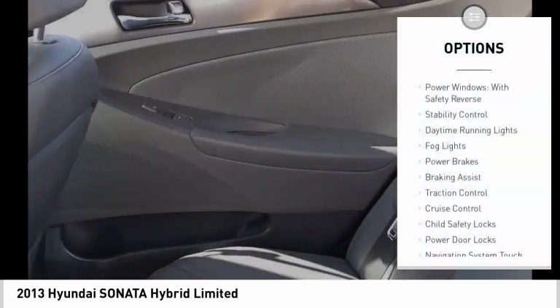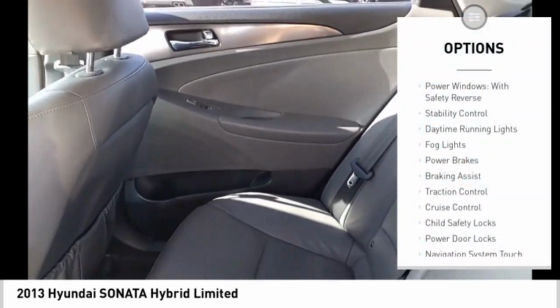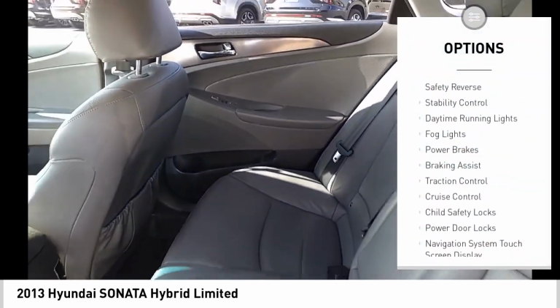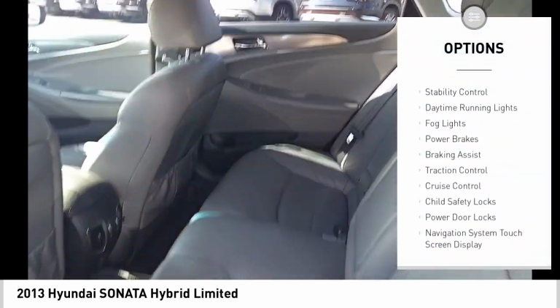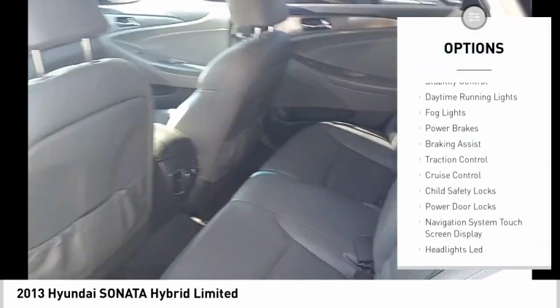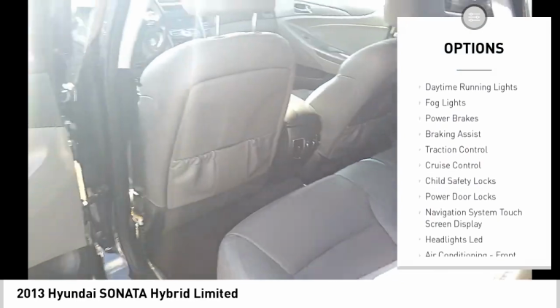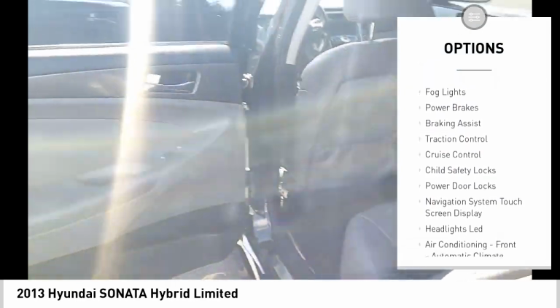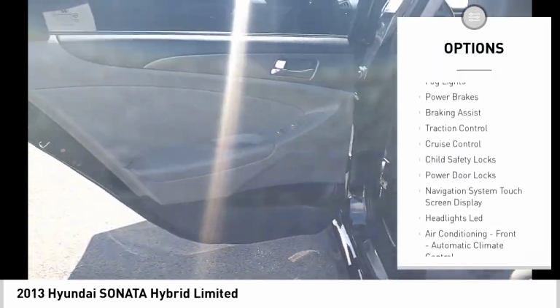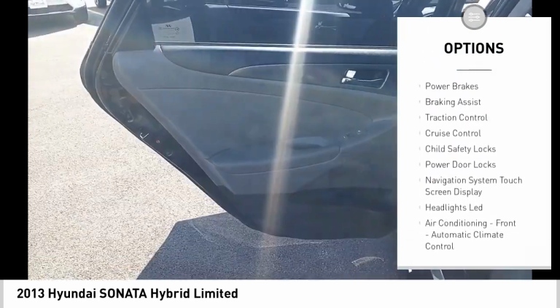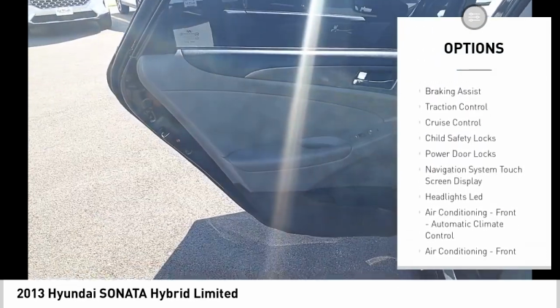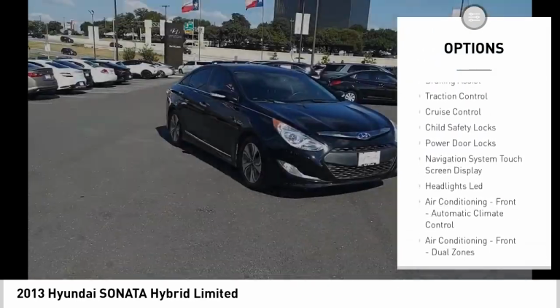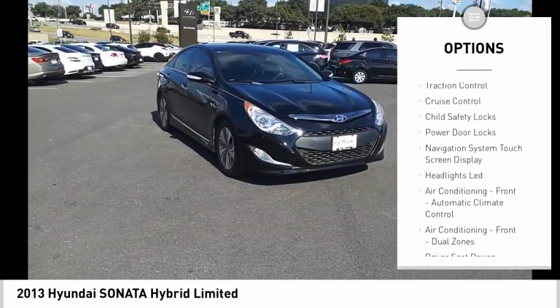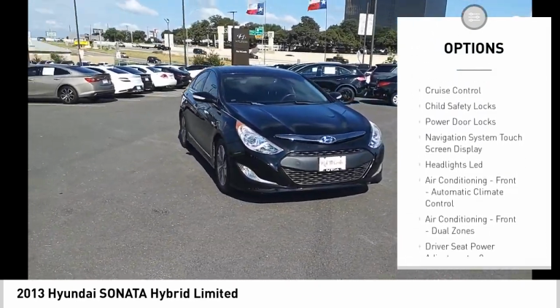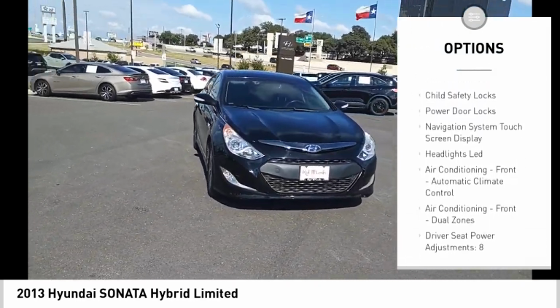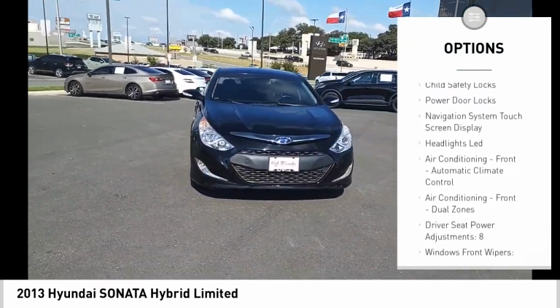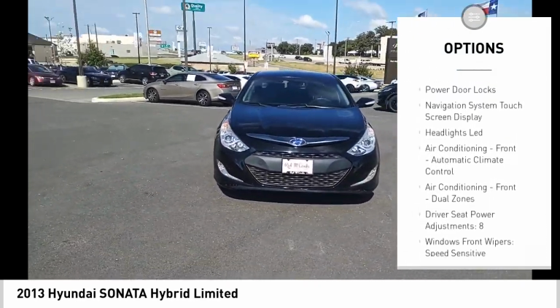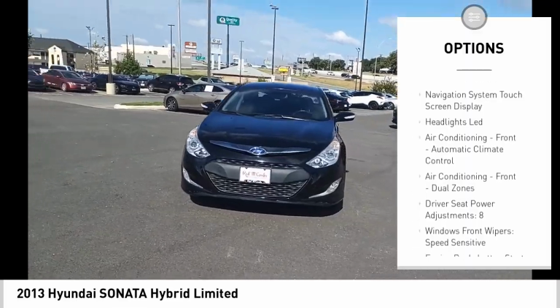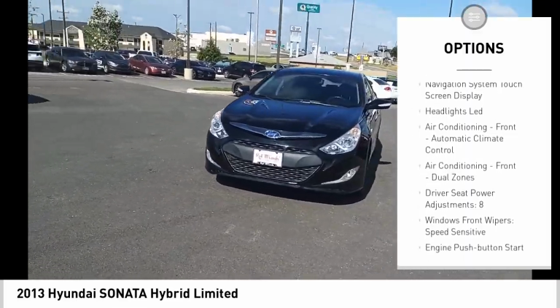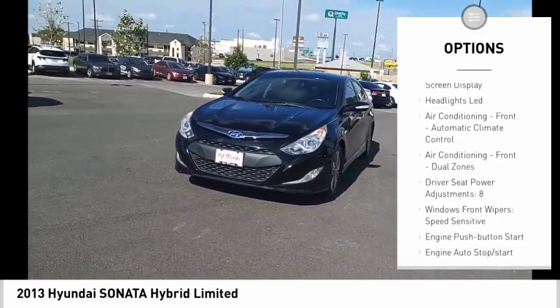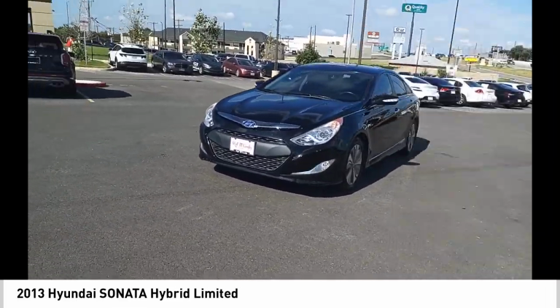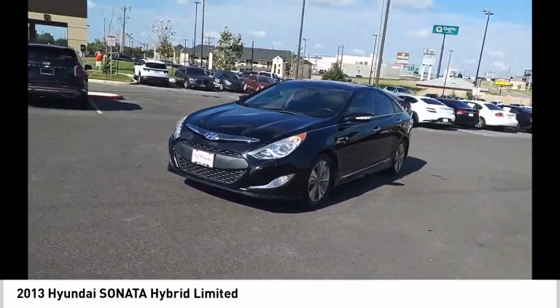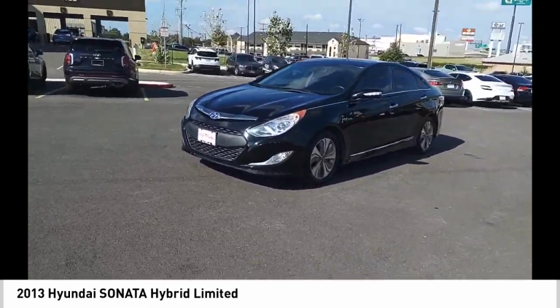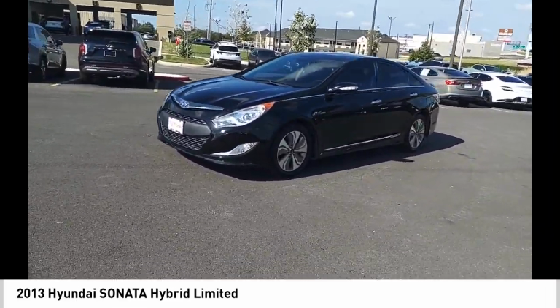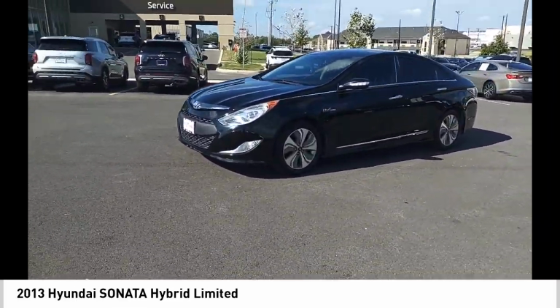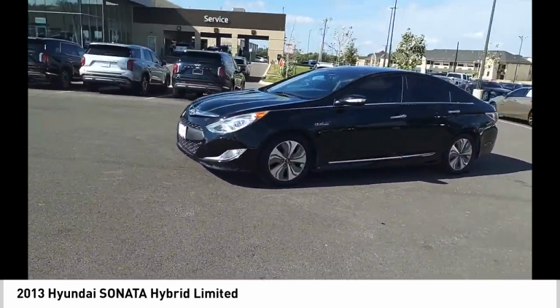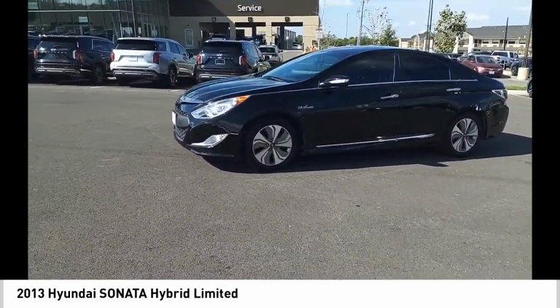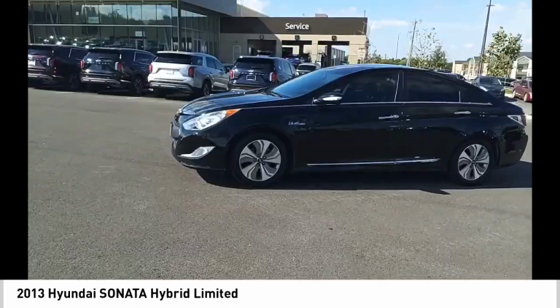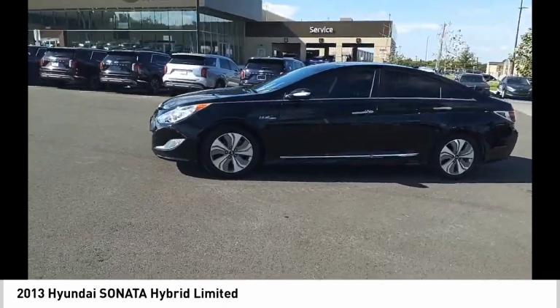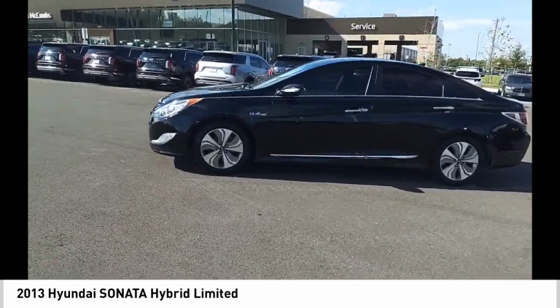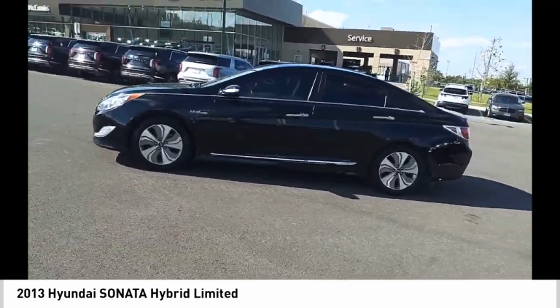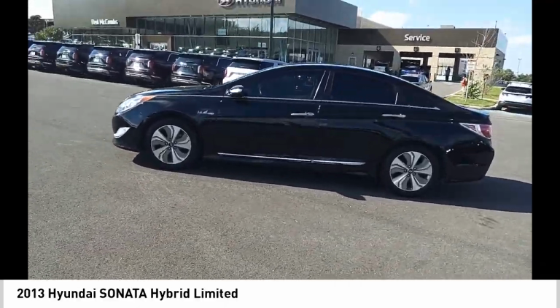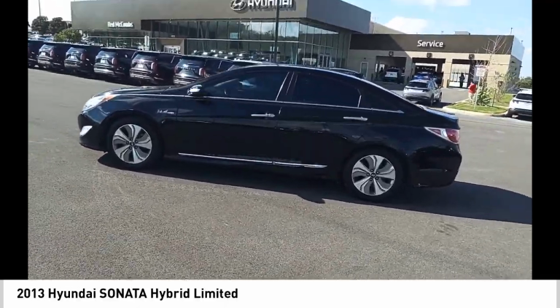Power windows with safety reverse, stability control, daytime running lights, fog lights, power brakes, braking assist, traction control, cruise control, child safety locks, power door locks. Wouldn't you look great in this vehicle?